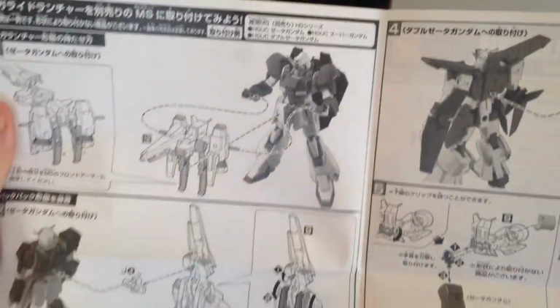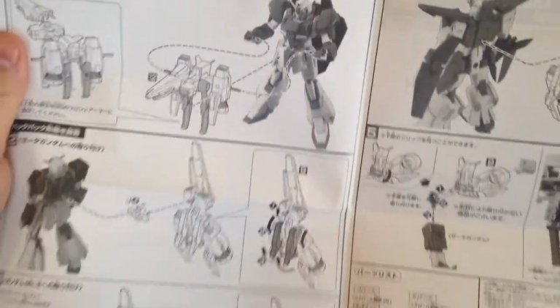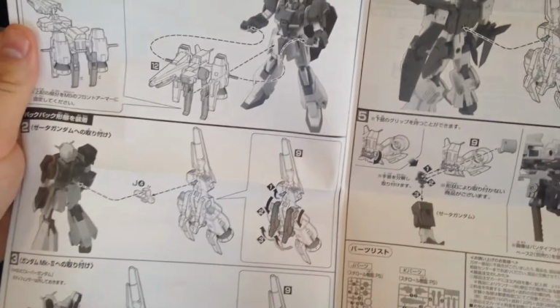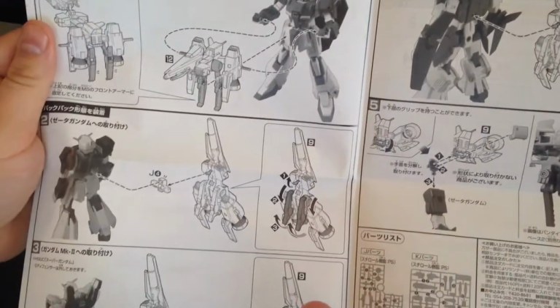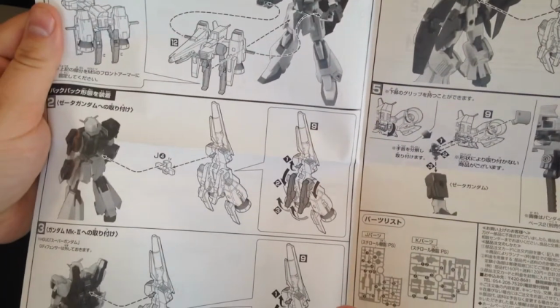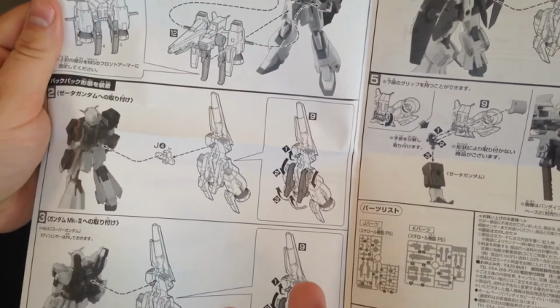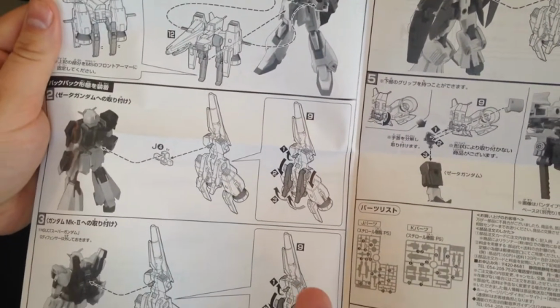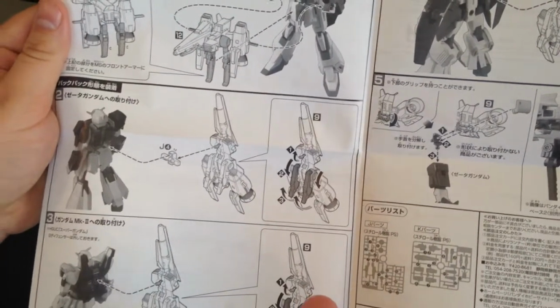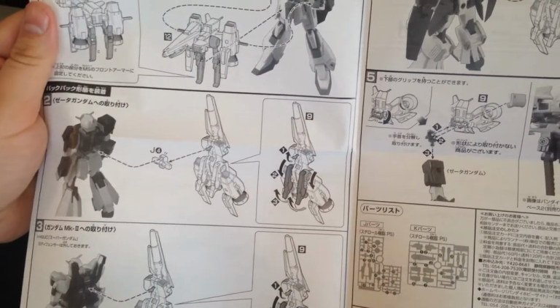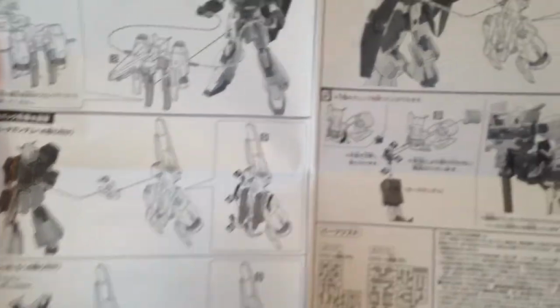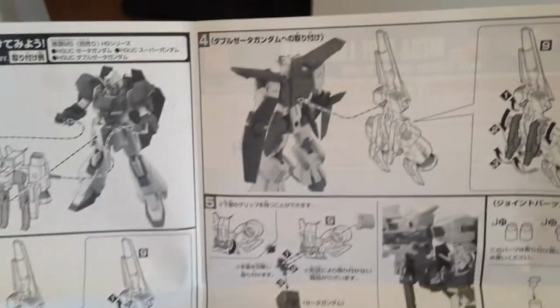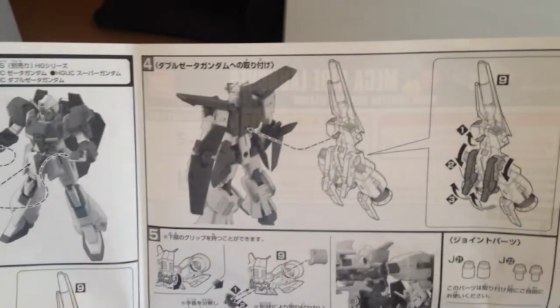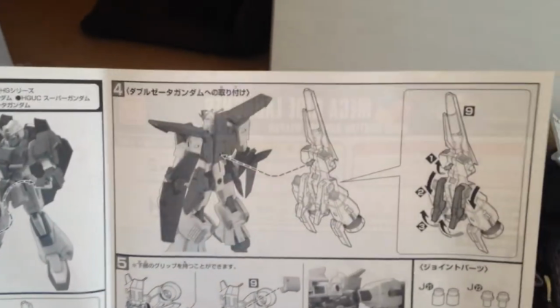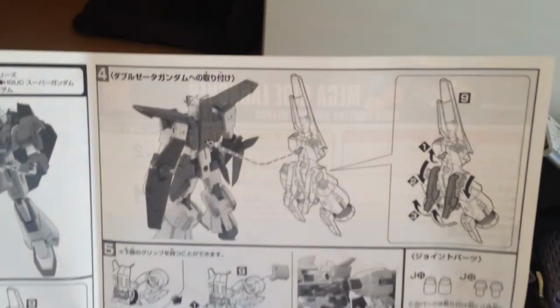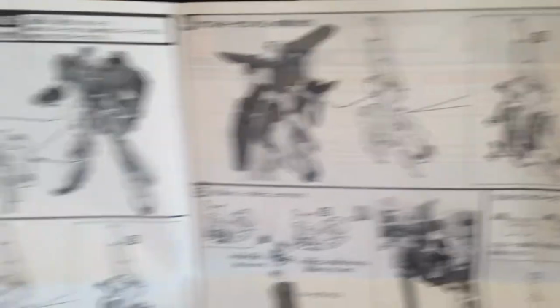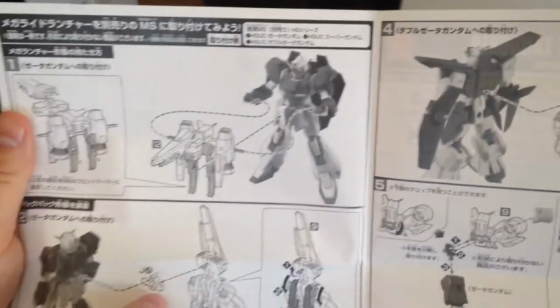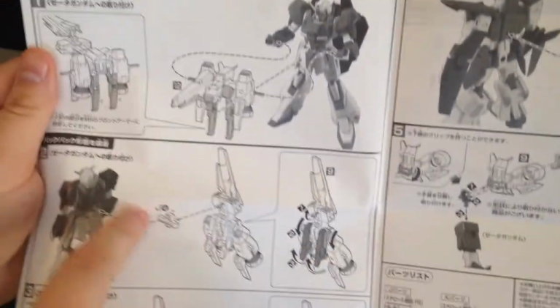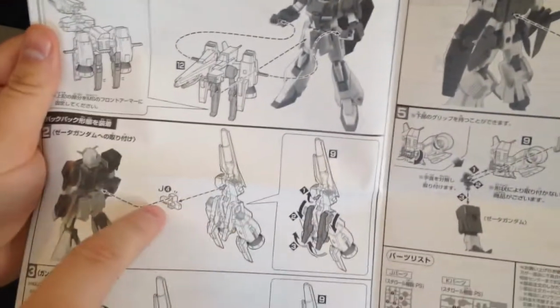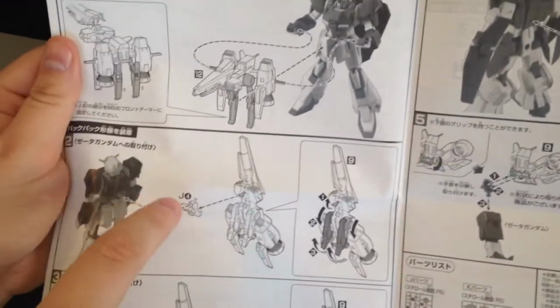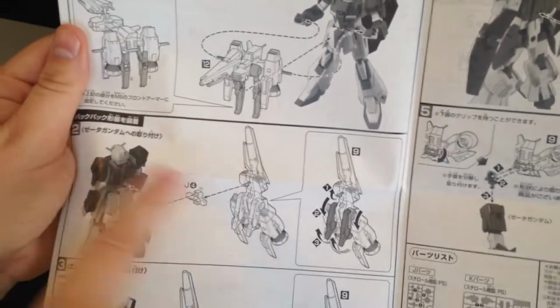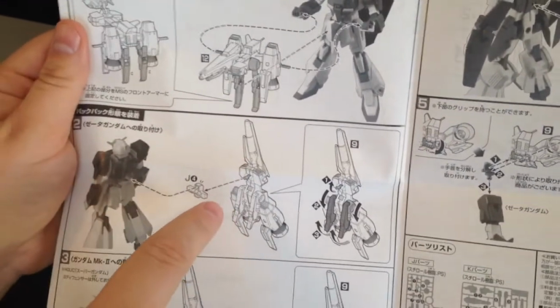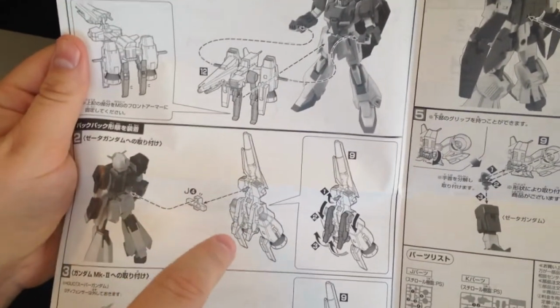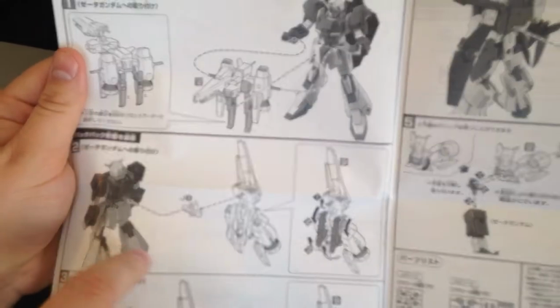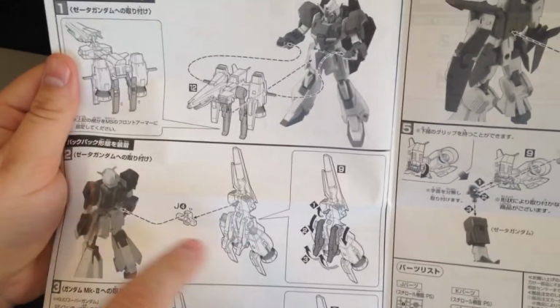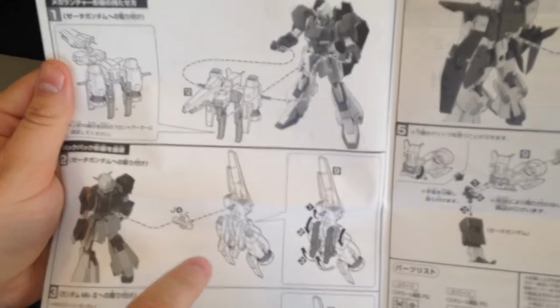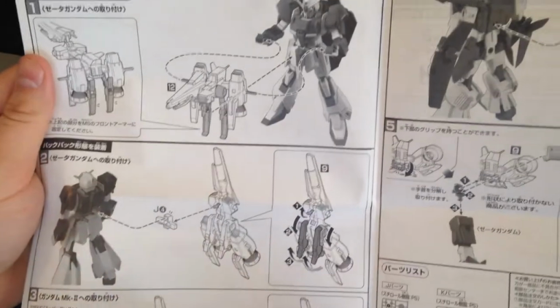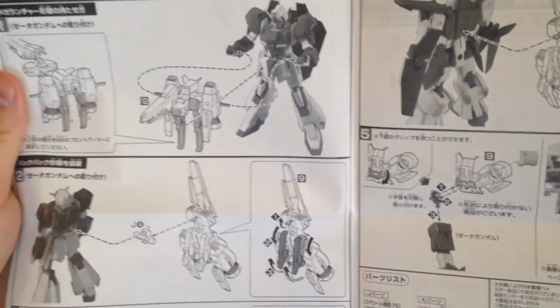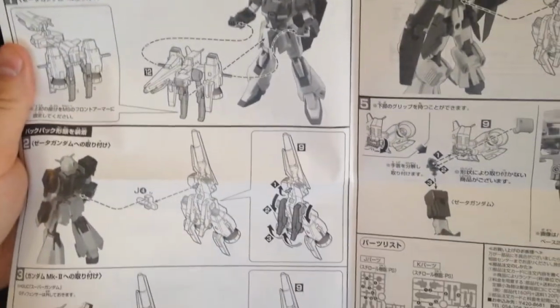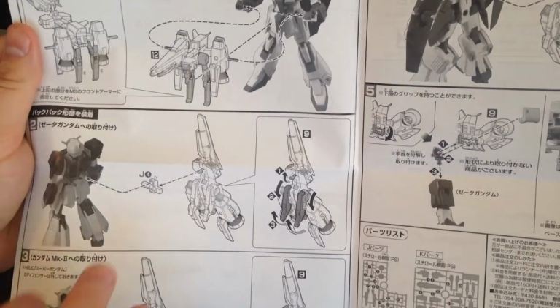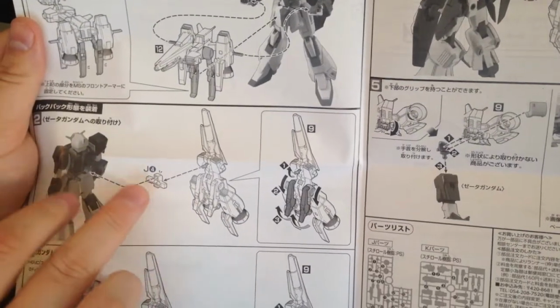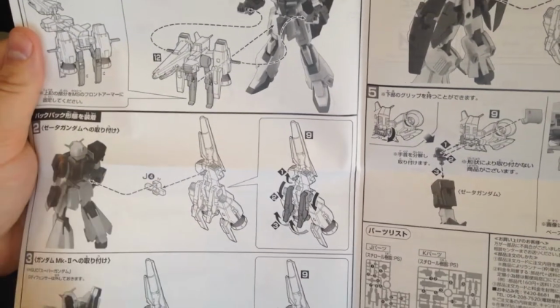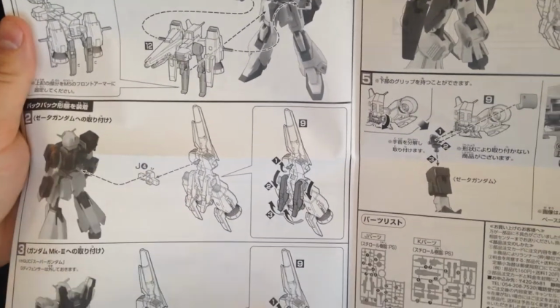Sometimes these support units are actual add-ons to the kits and sometimes they're not, so it's a surprise every time. Of course it comes with the adapter piece so you can put it on any Build Fighters kit, or pretty much any HG kit, because it has different connectors on it.